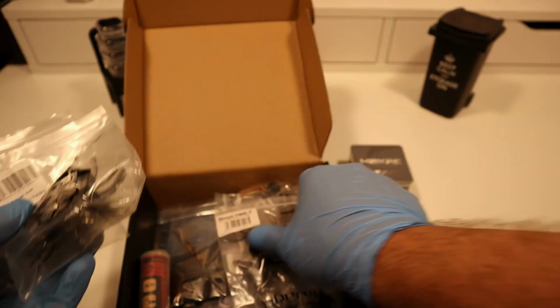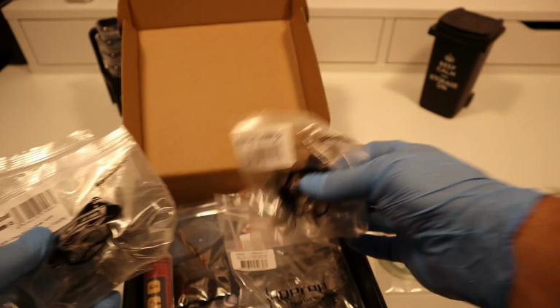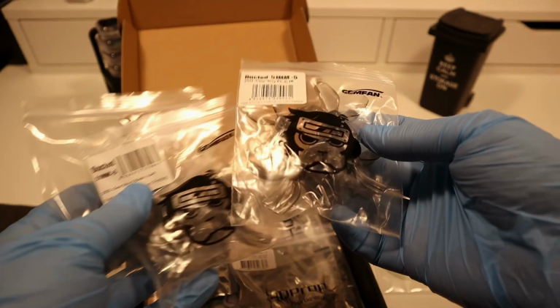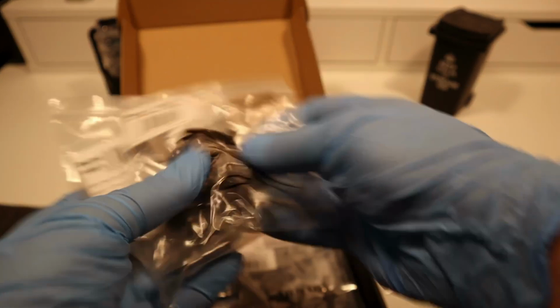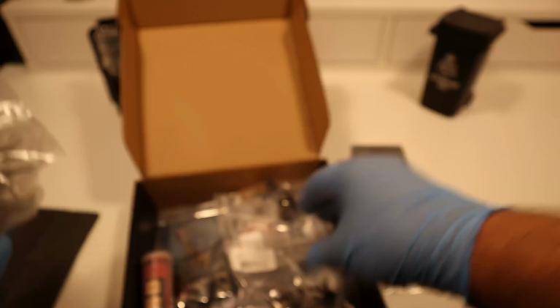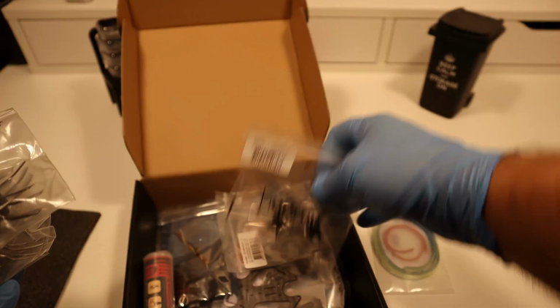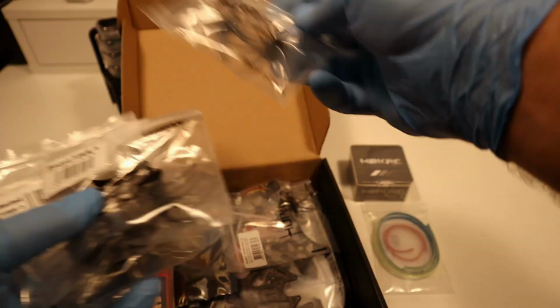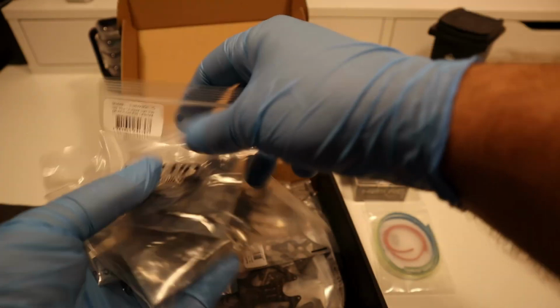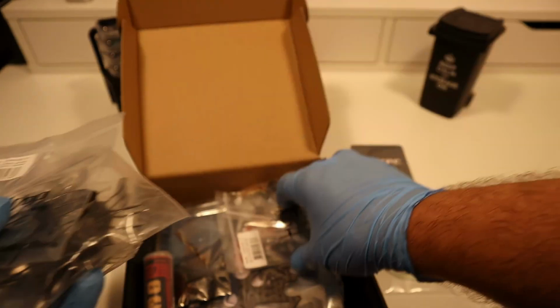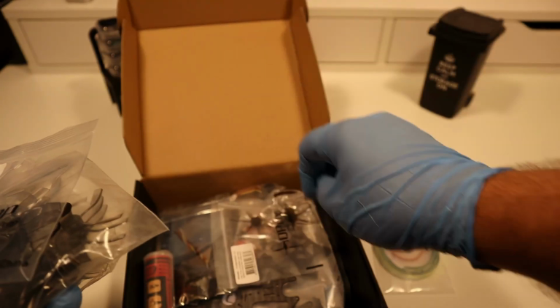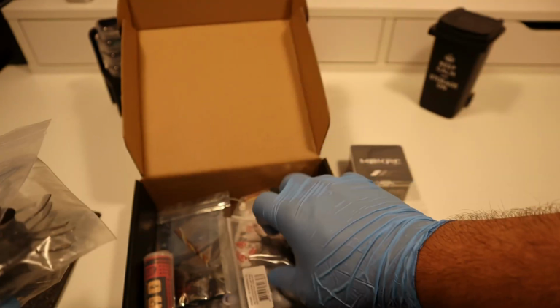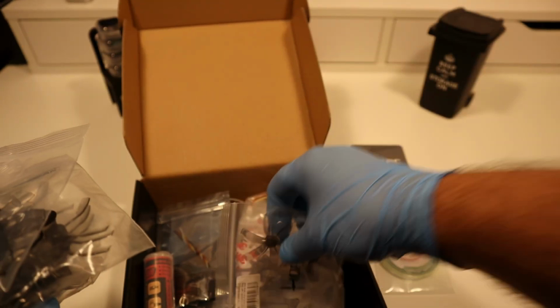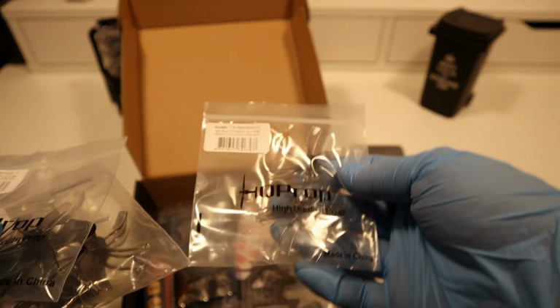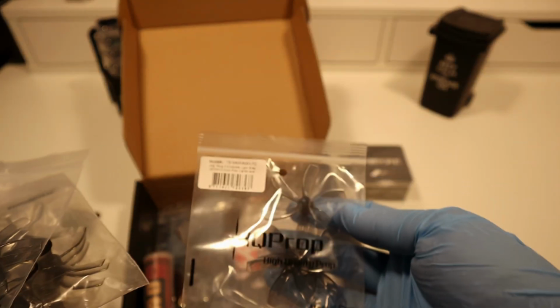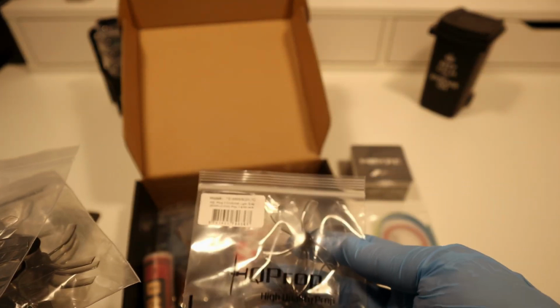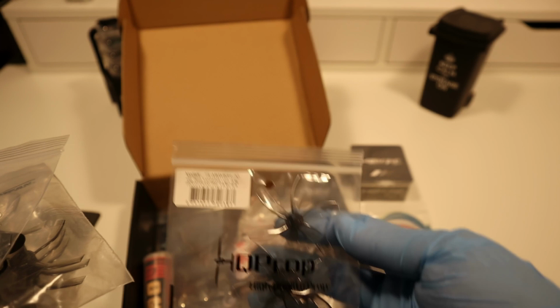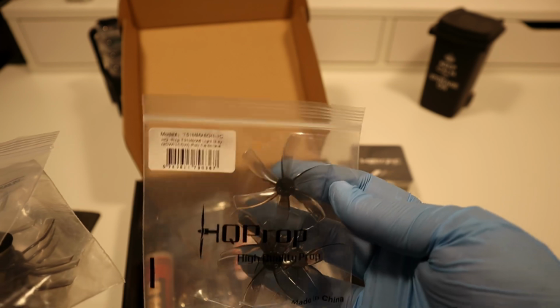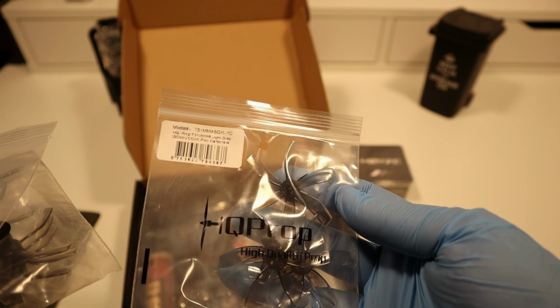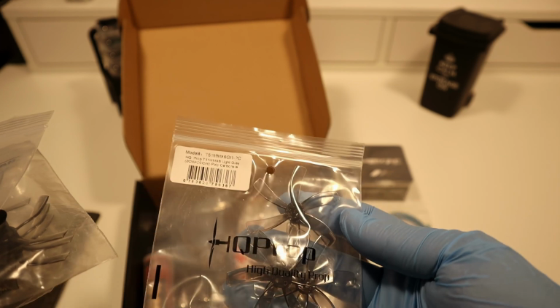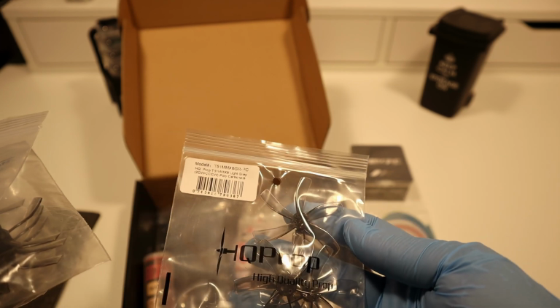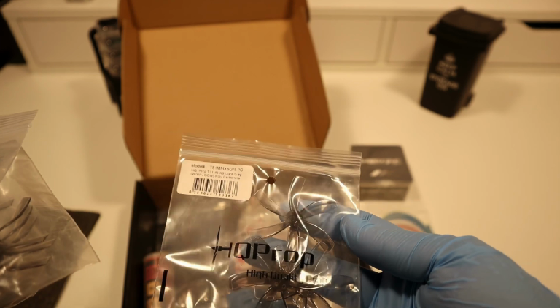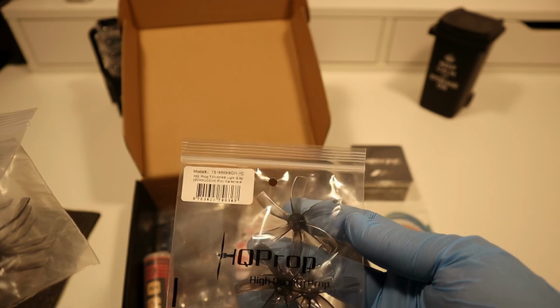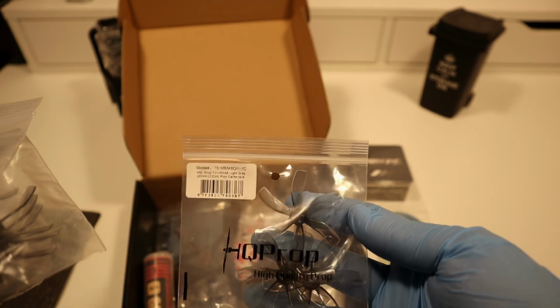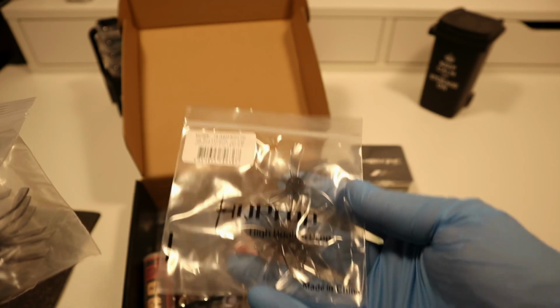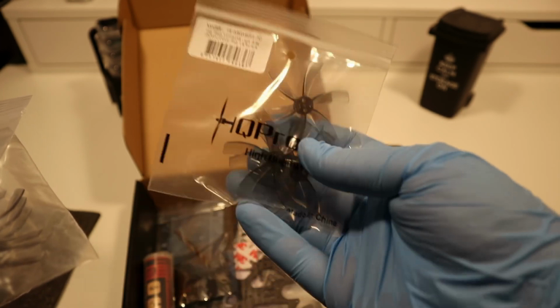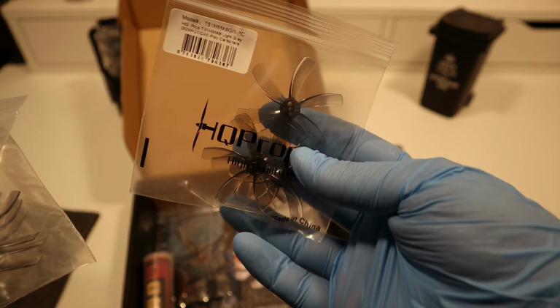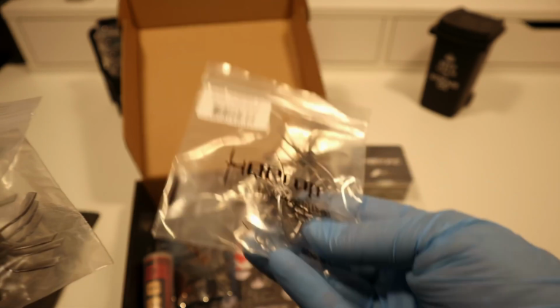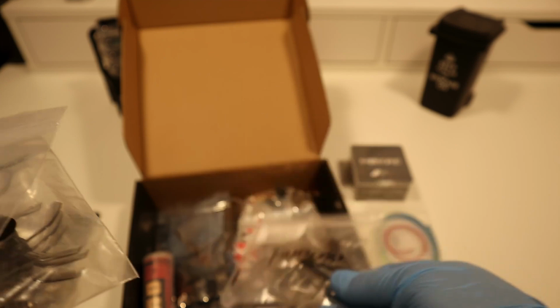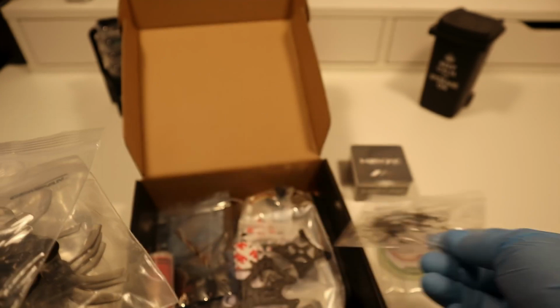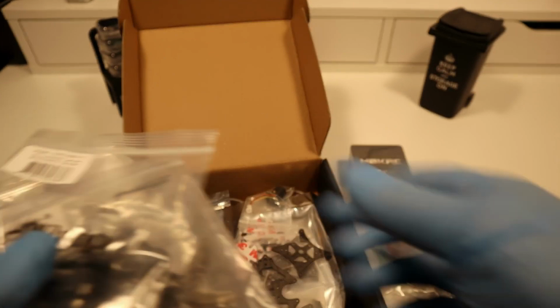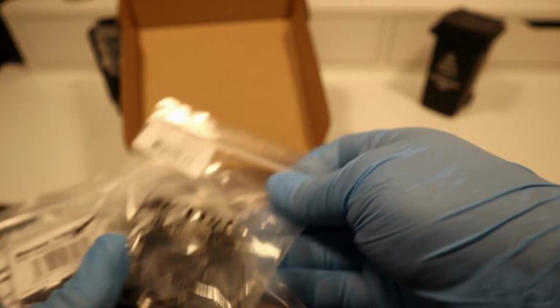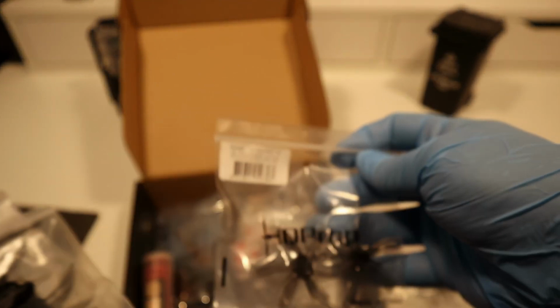2-inch props for drones refer to propellers with a diameter of approximately 2 inches, ideal for compact and micro-sized quadcopters. Their smaller size offers agility and quick response, making them suitable for indoor flights and tight maneuvers.